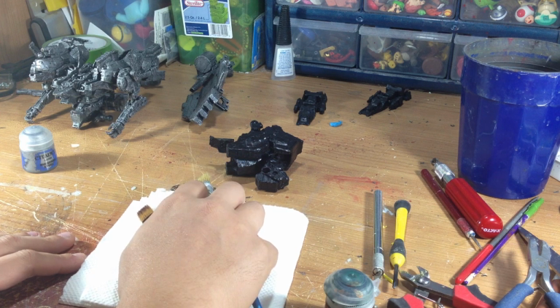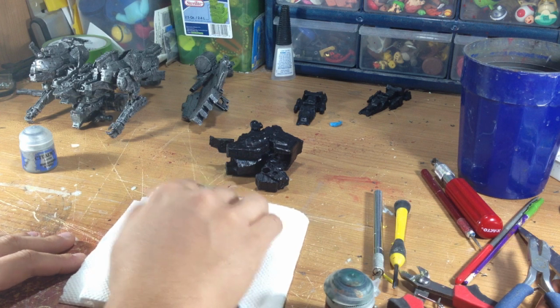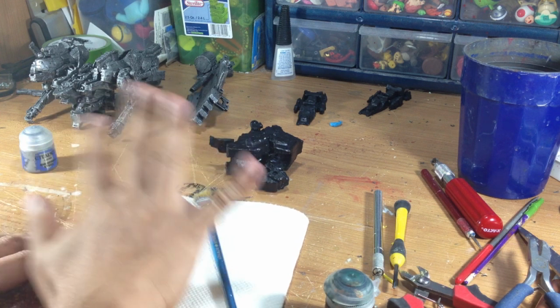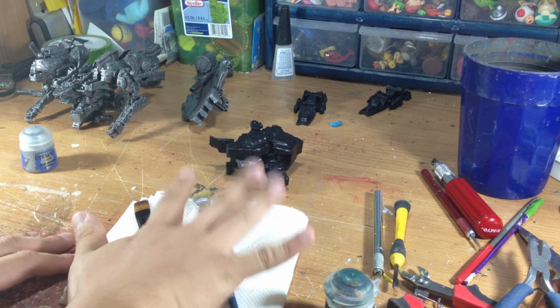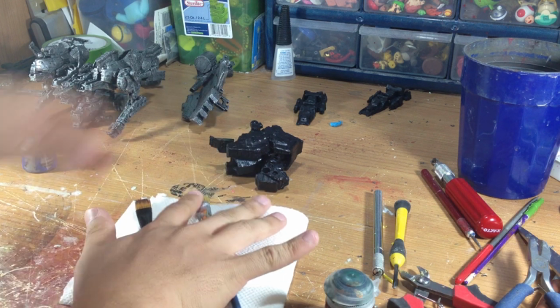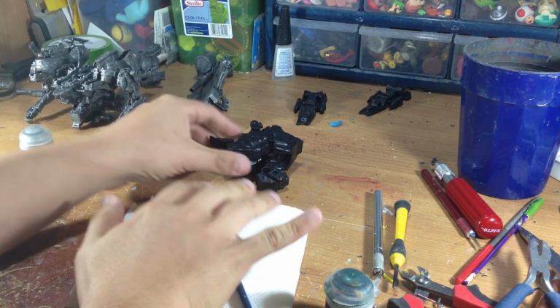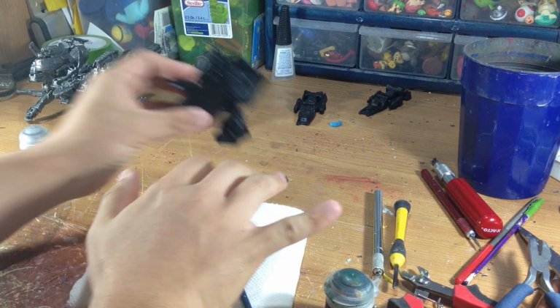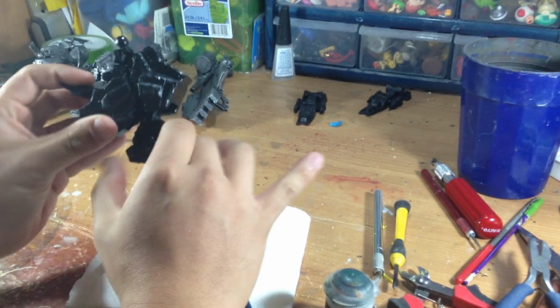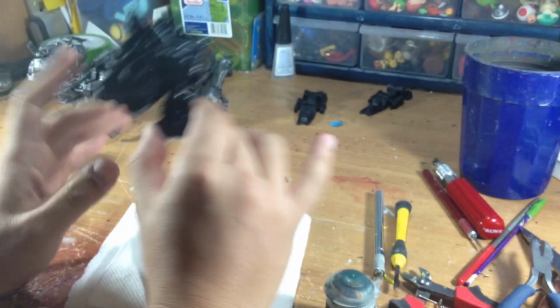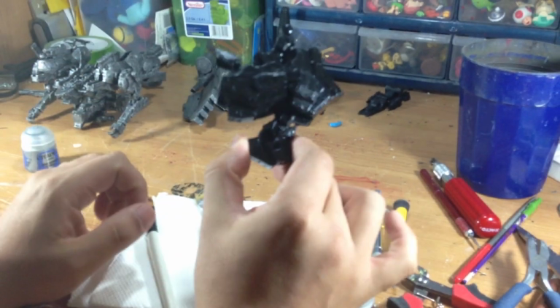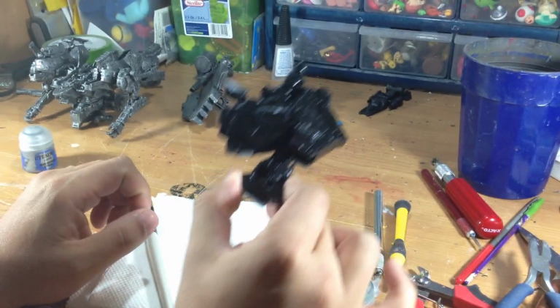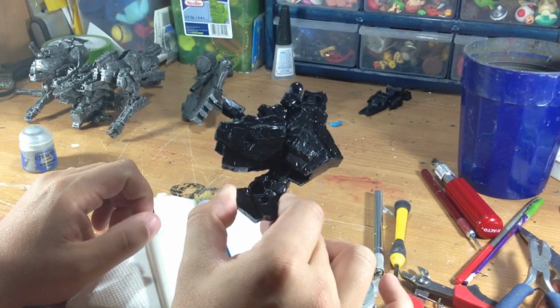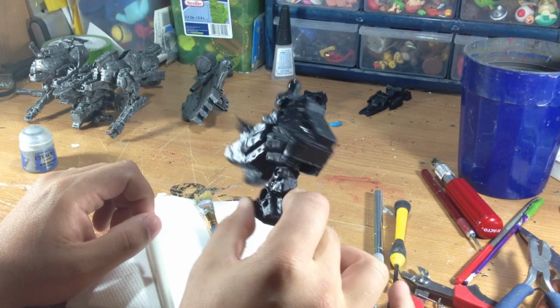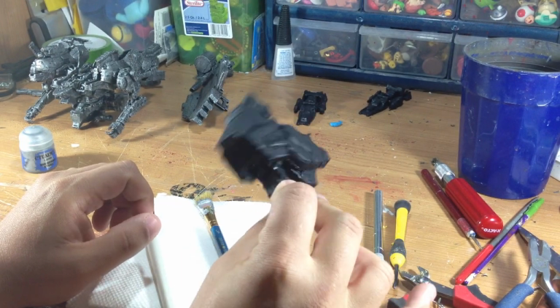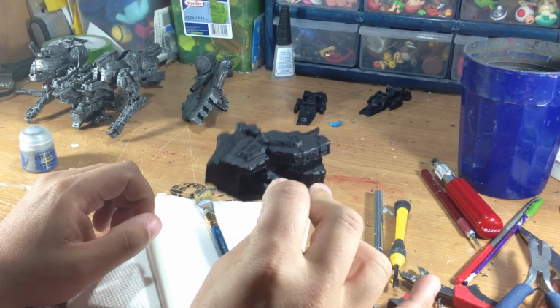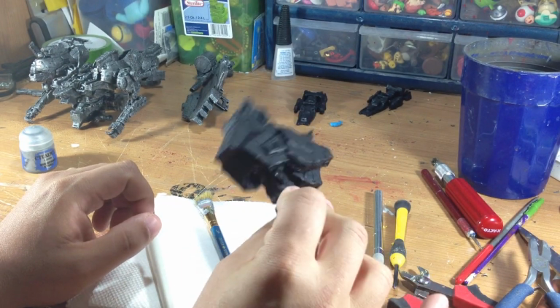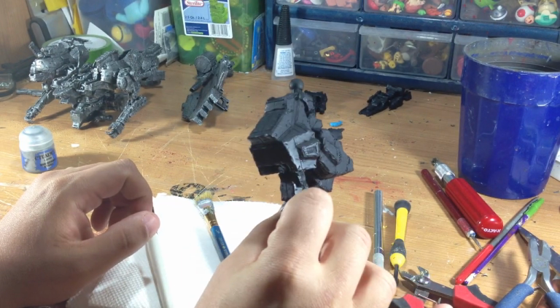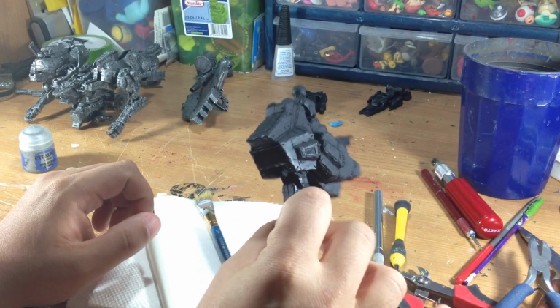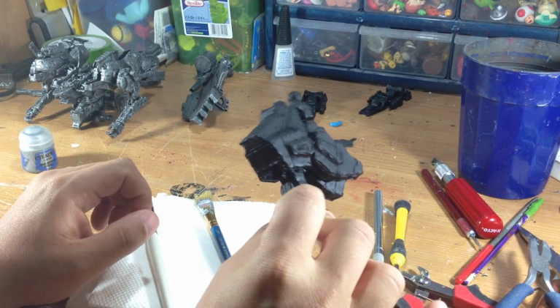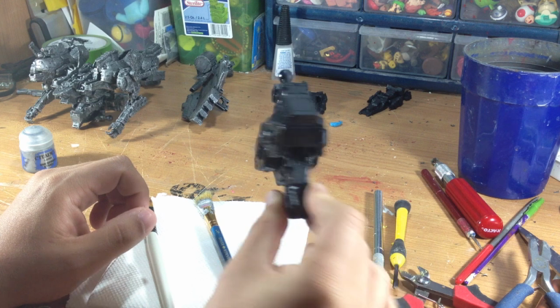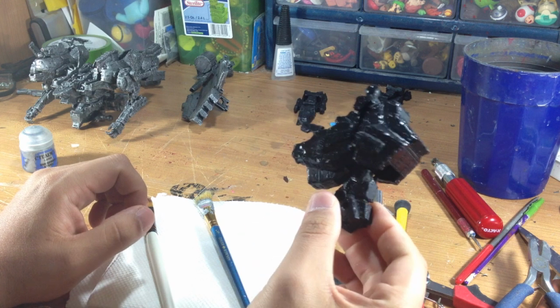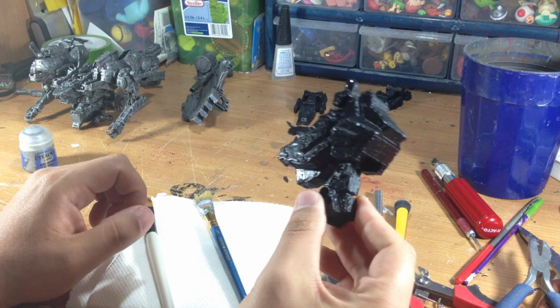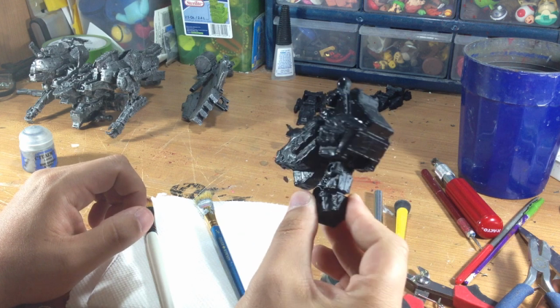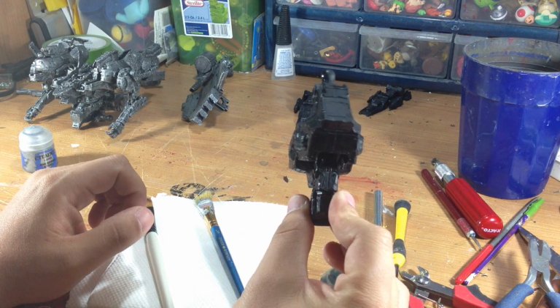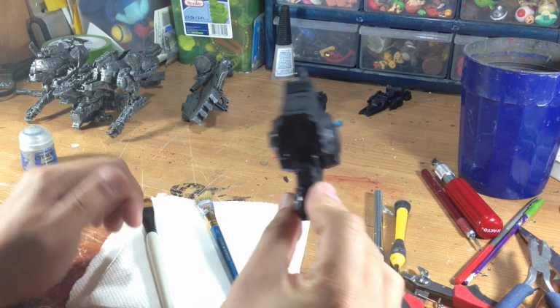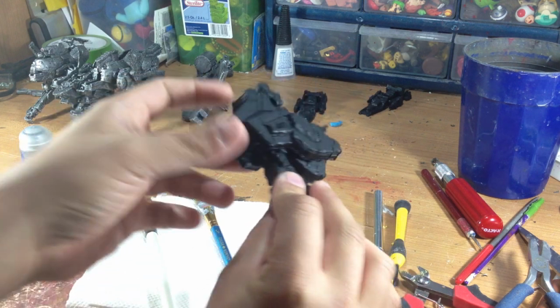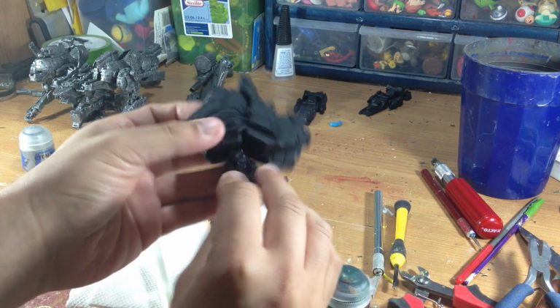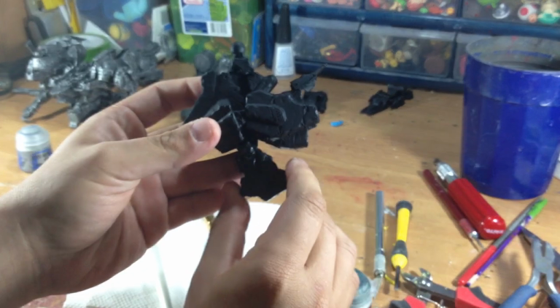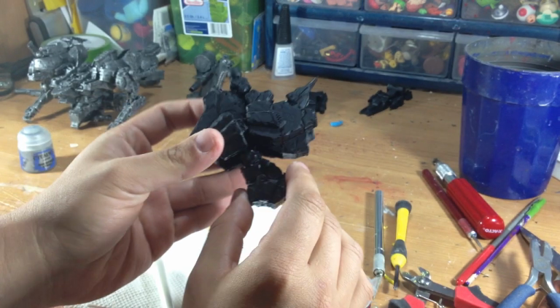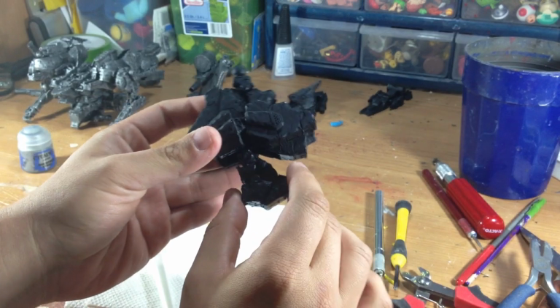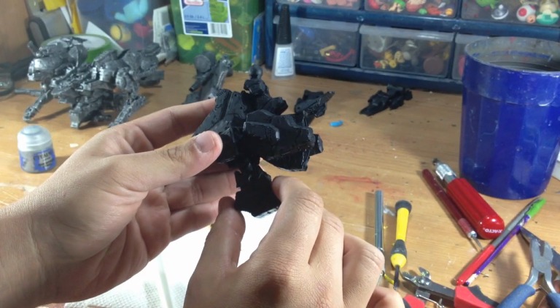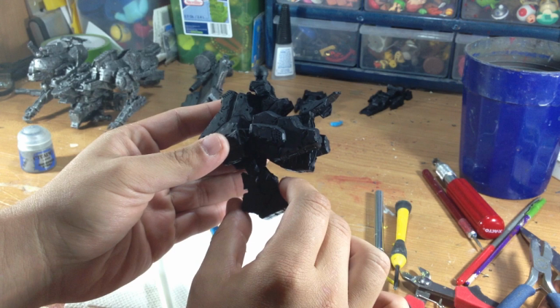First thing I like to do once I have everything battle damaged and ready, I'll do a black coat. I just took a can of spray paint and painted it black. Now that typically works with most types of plastic, but there are some types that don't, but luckily this type, it does work.